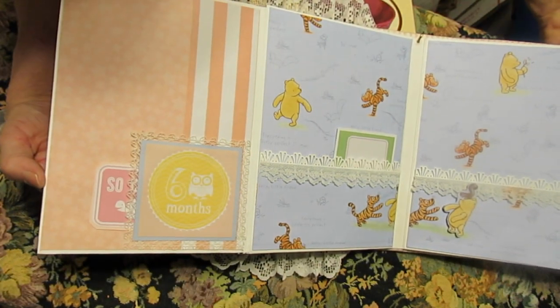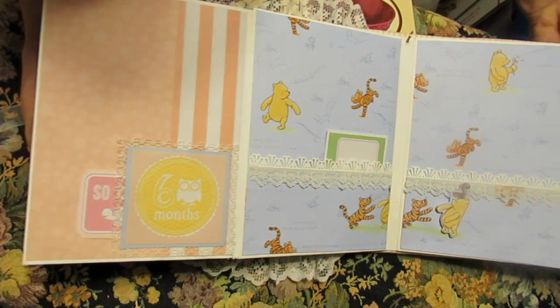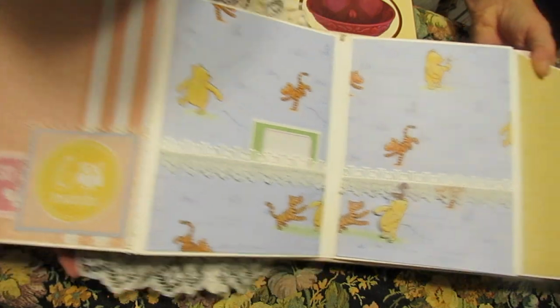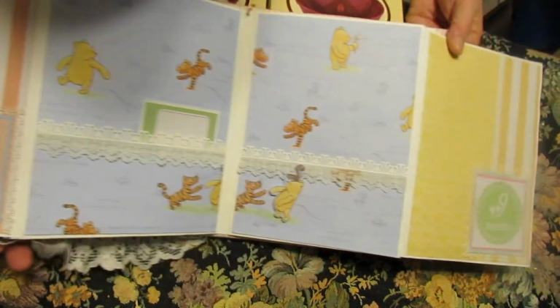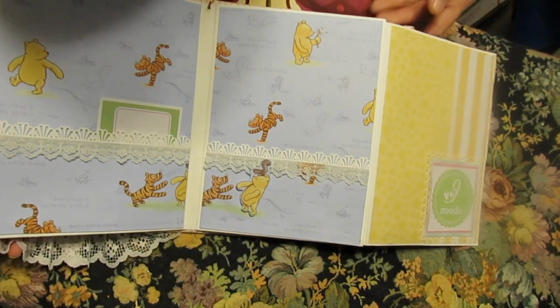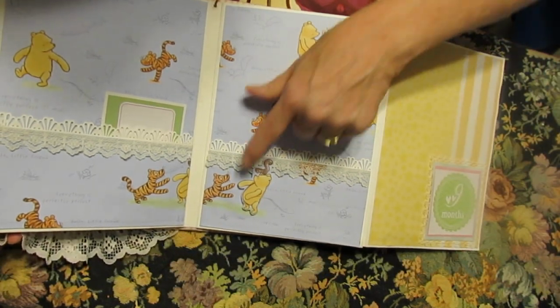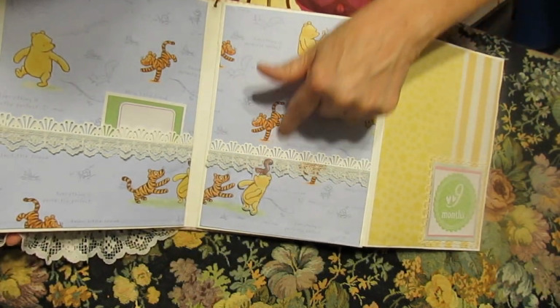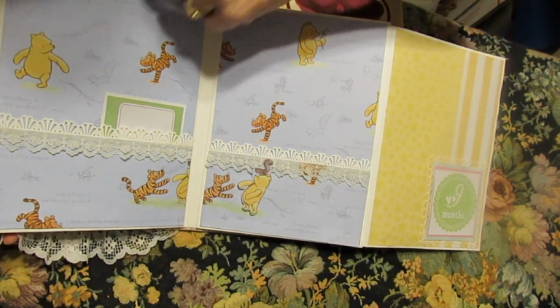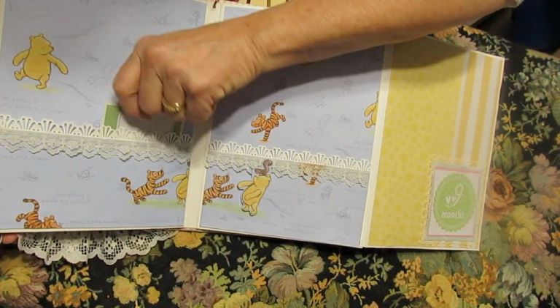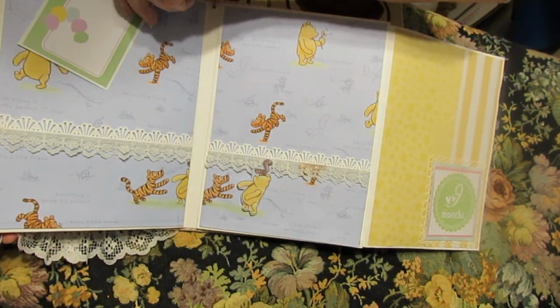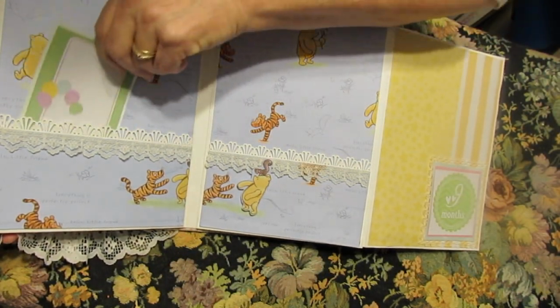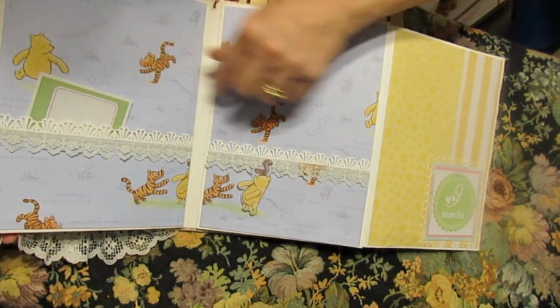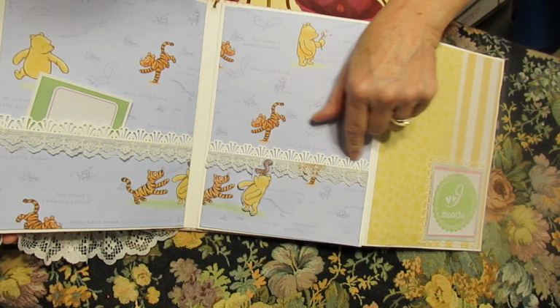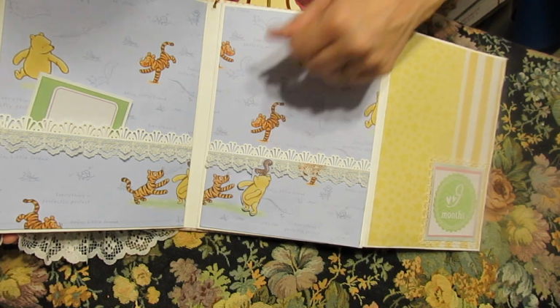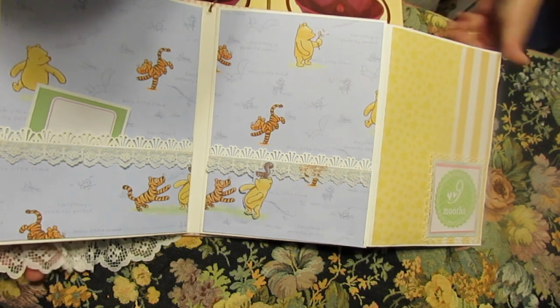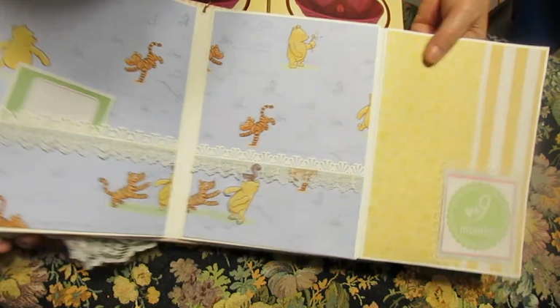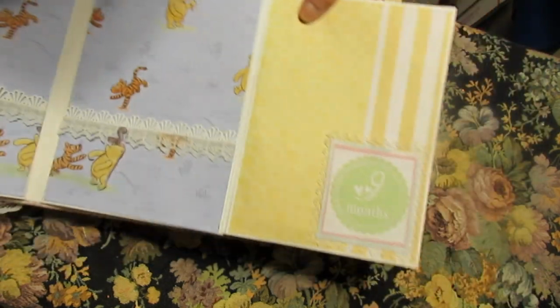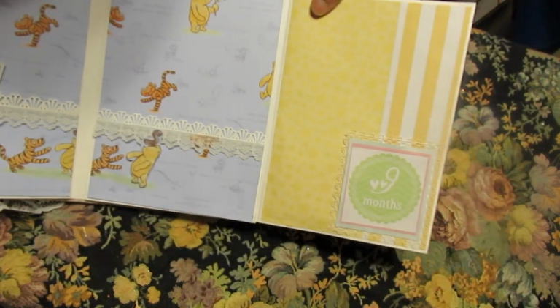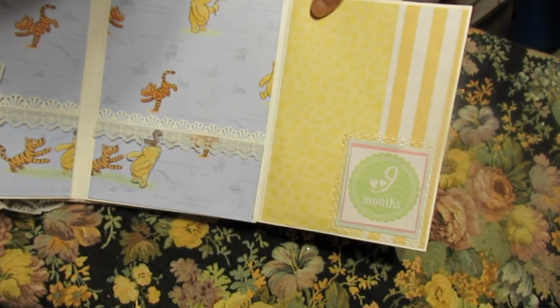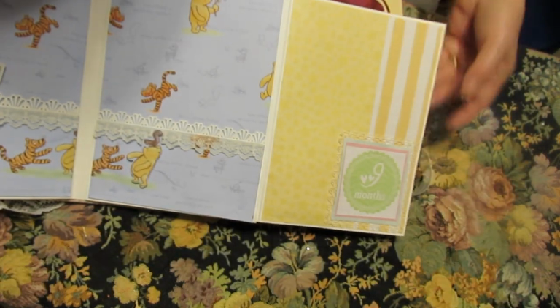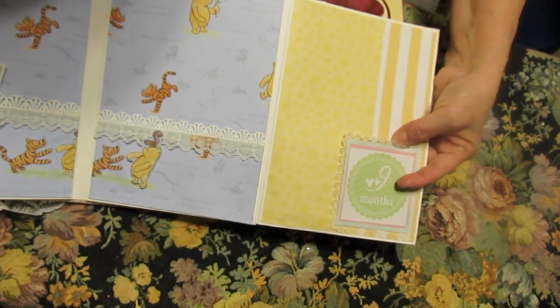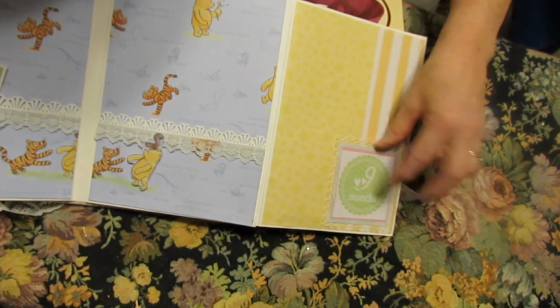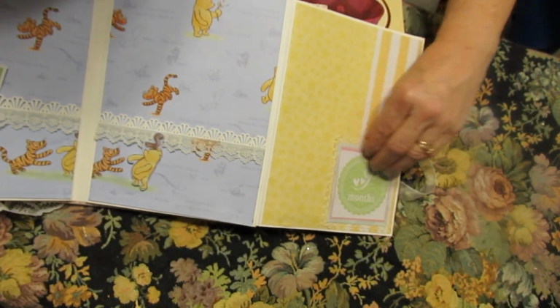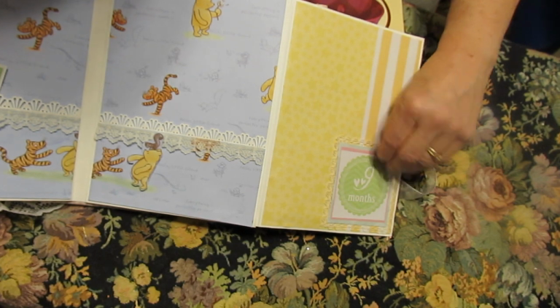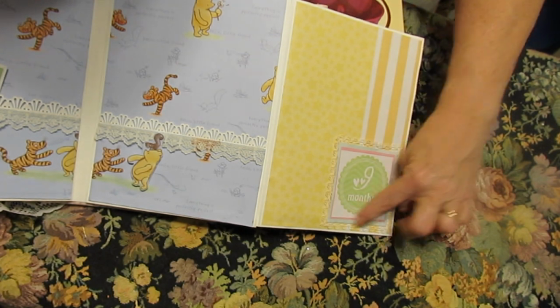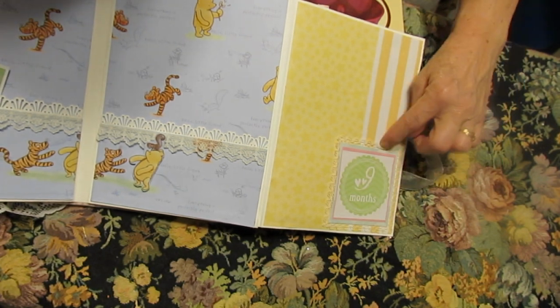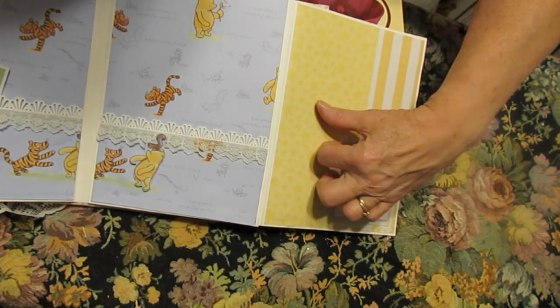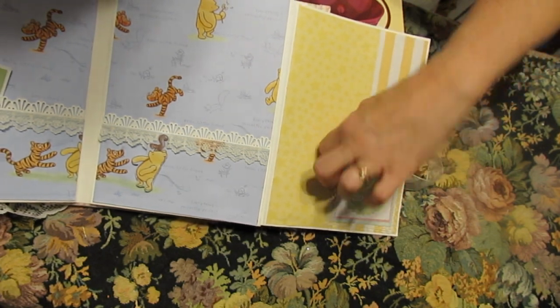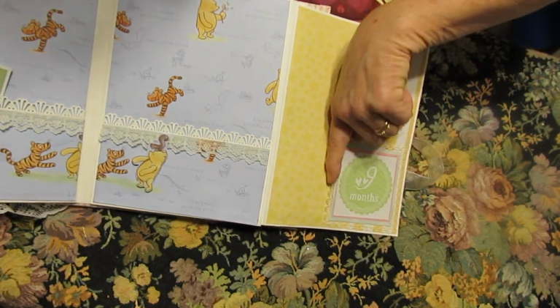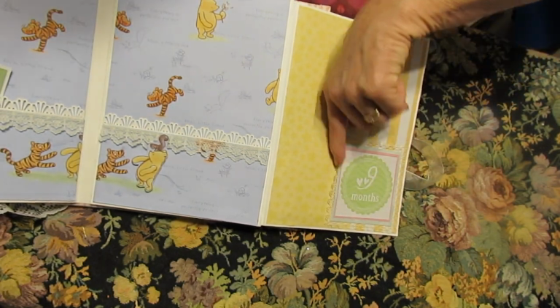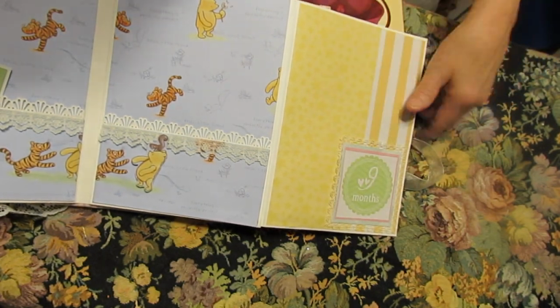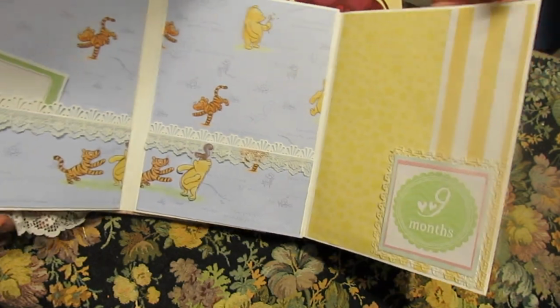And month six, a couple more Pooh pages with pockets on each side. This one also is glued just on the sides so that you can tuck something in there.